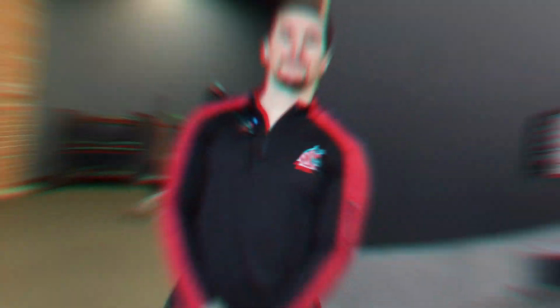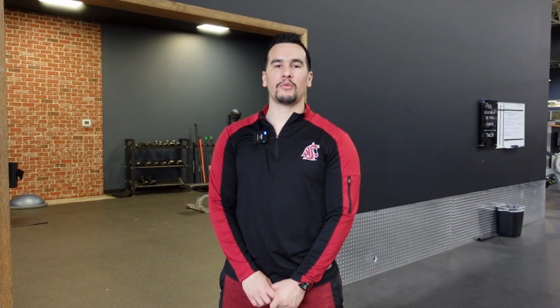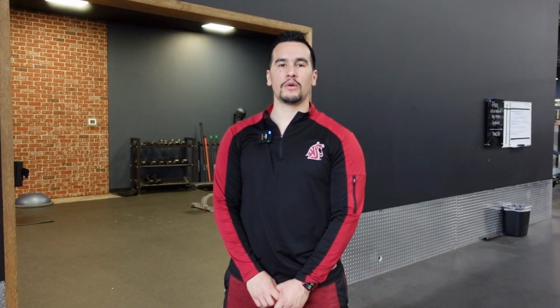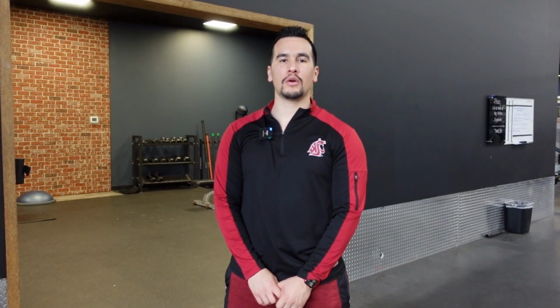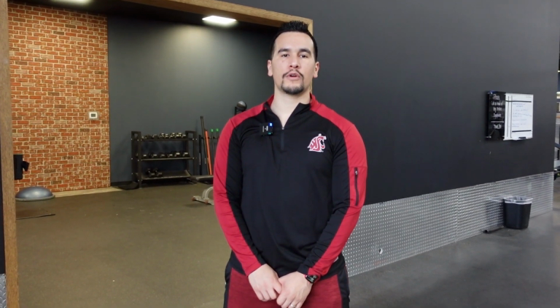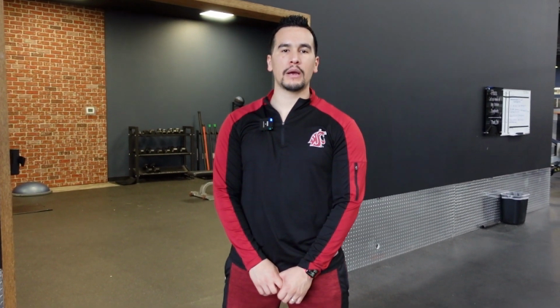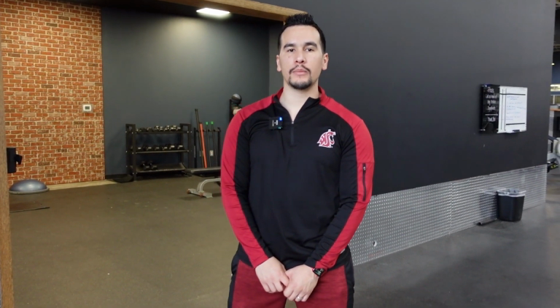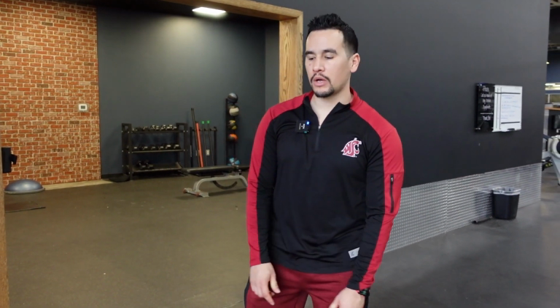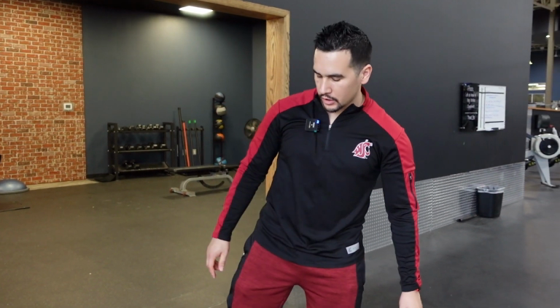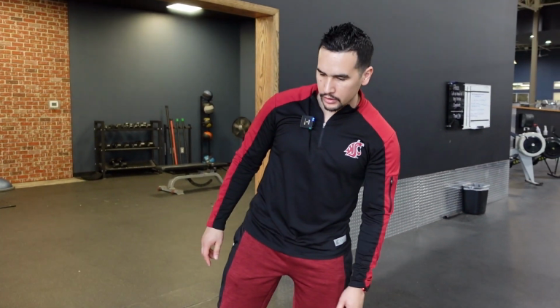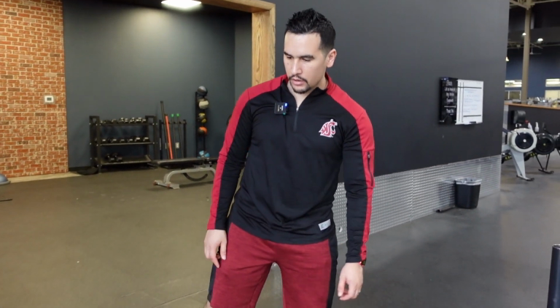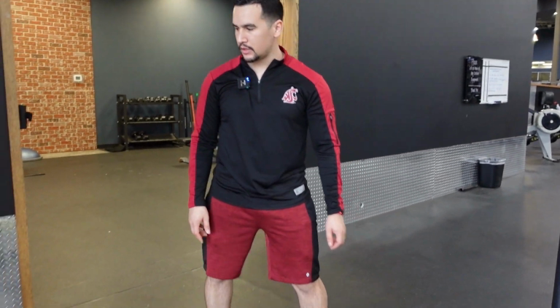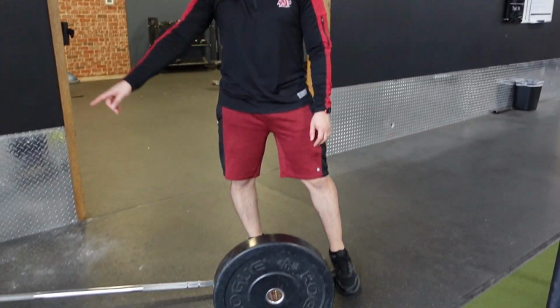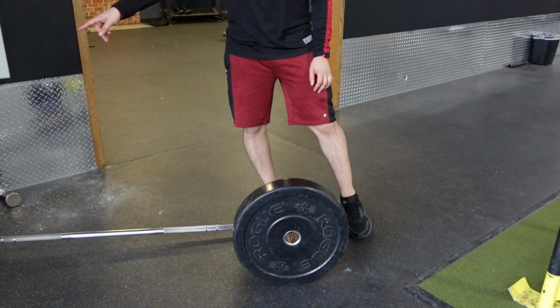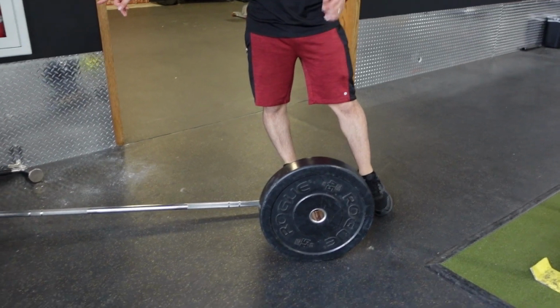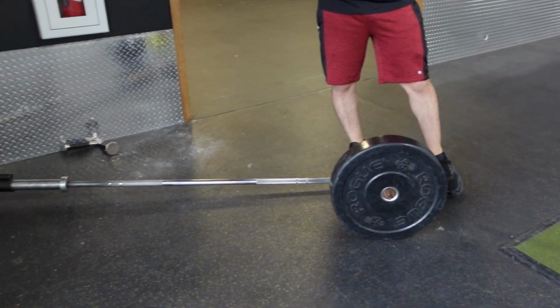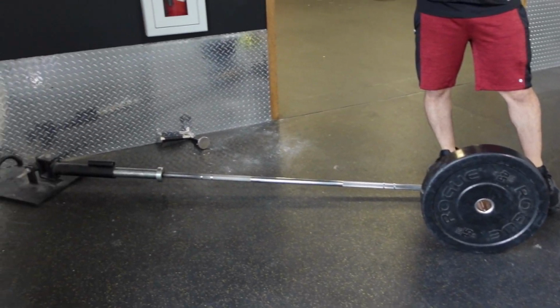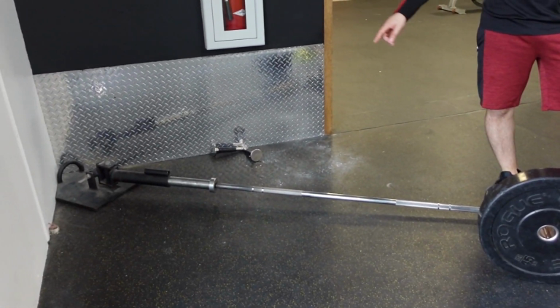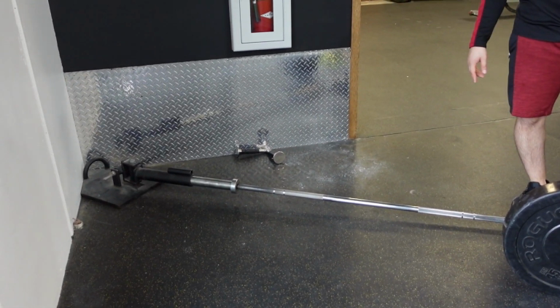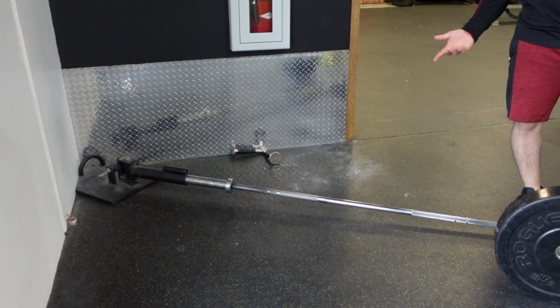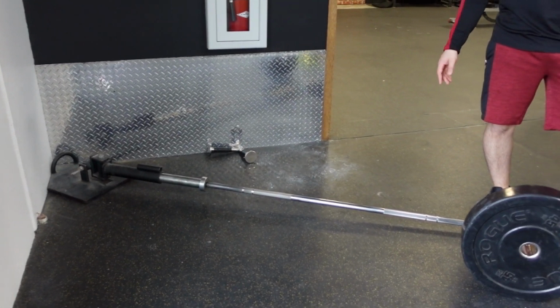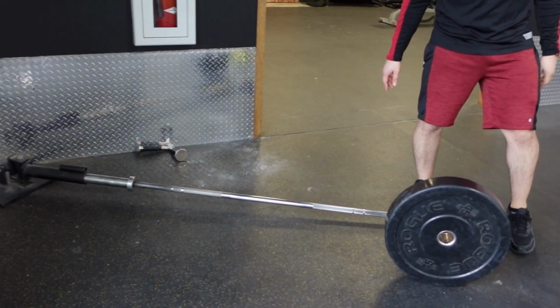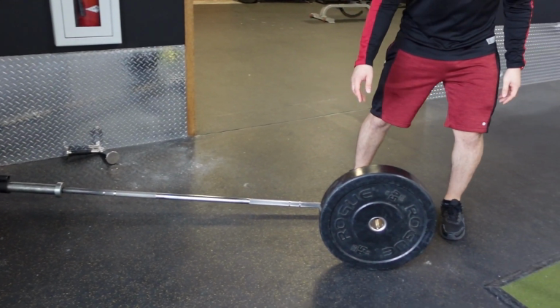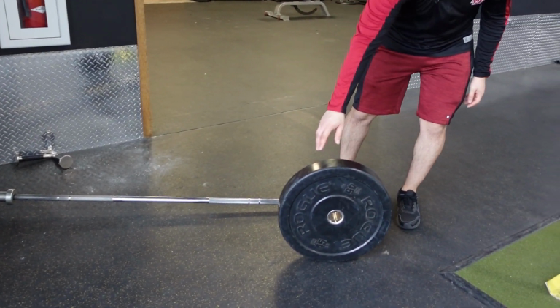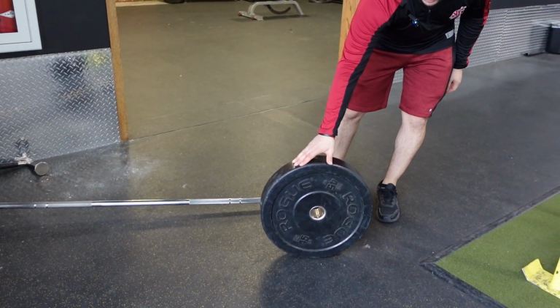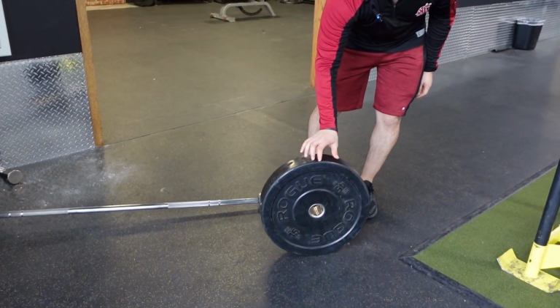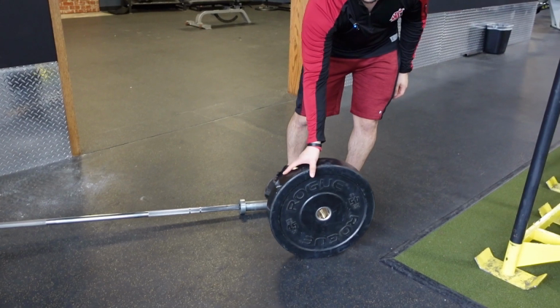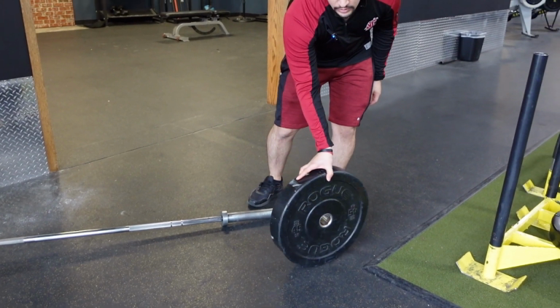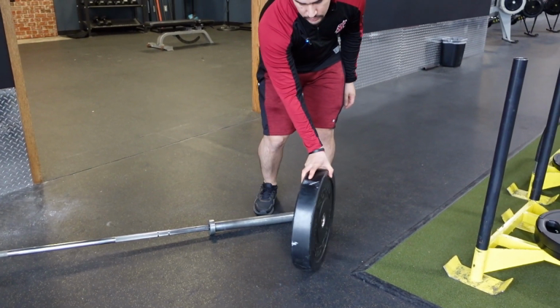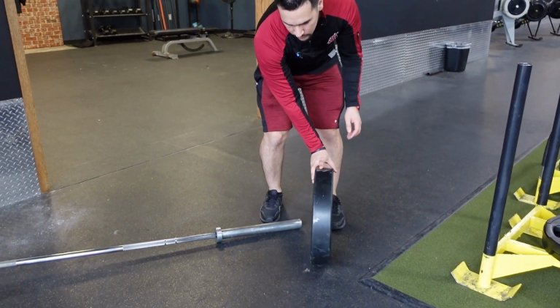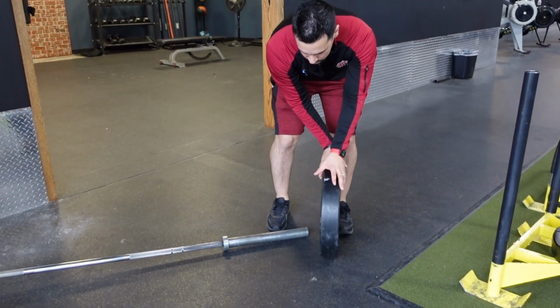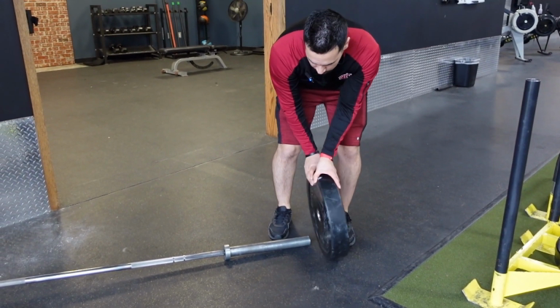What's up everyone, today we're gonna go over landmine goblet squats. You're gonna need one of these bars — usually they'll have an attachment like that, that's what makes it a landmine. If you want to put some weight on, put the weight on there.